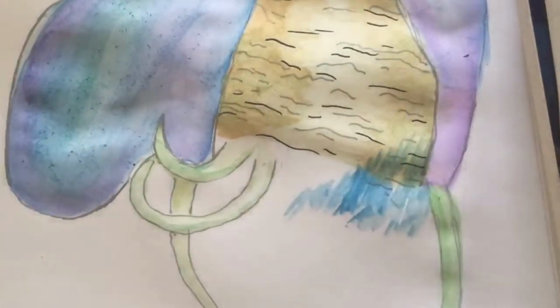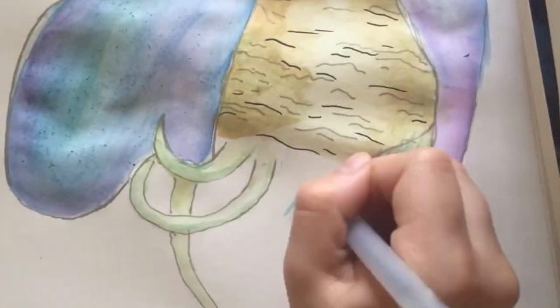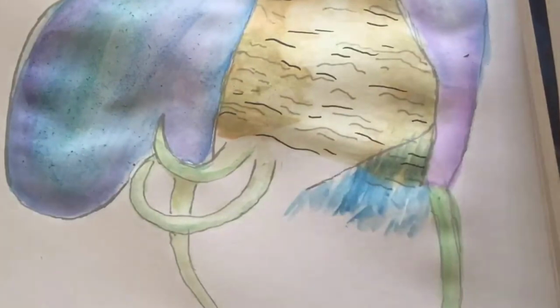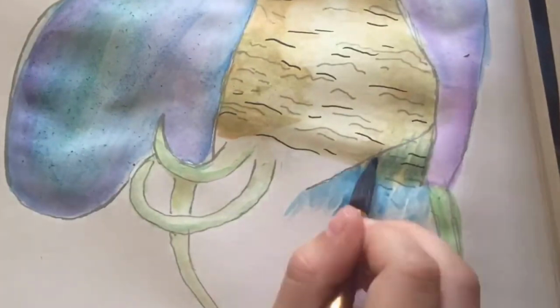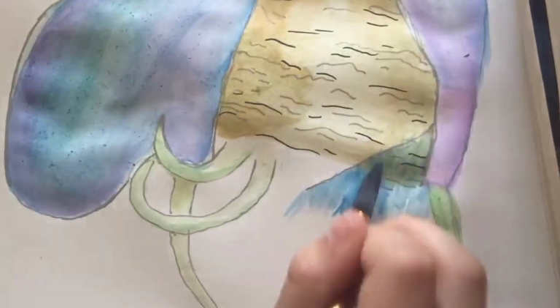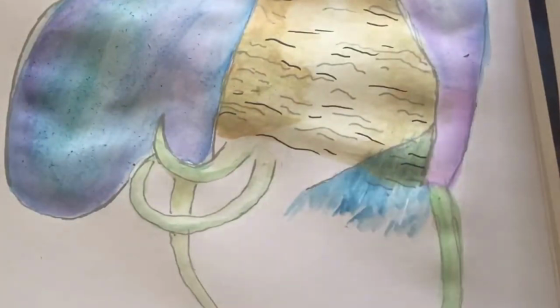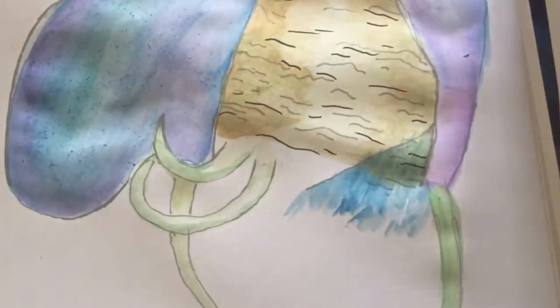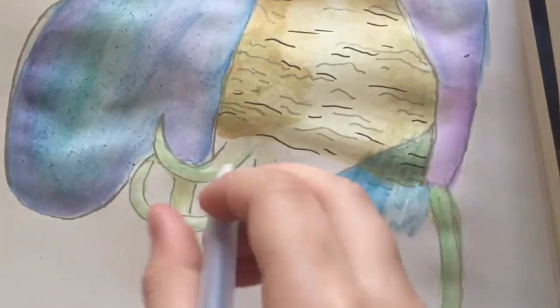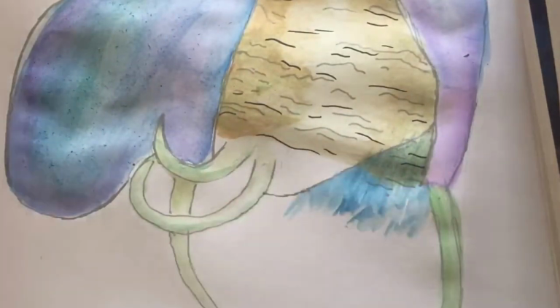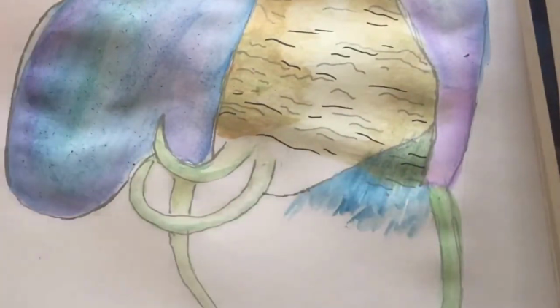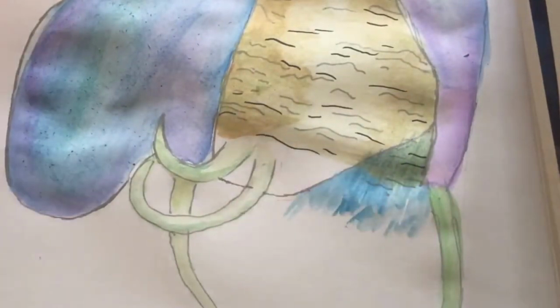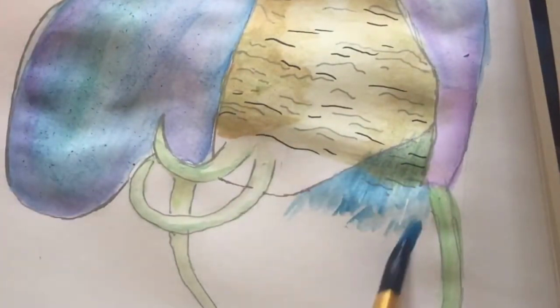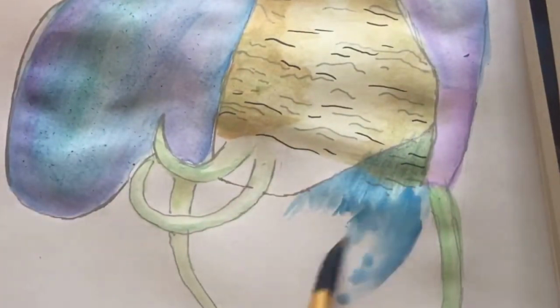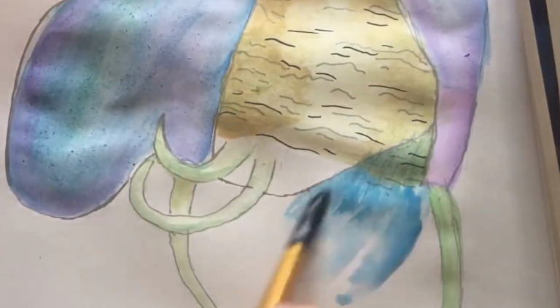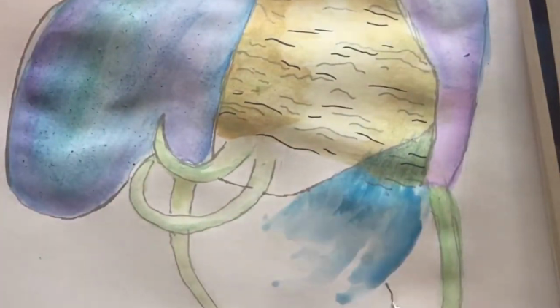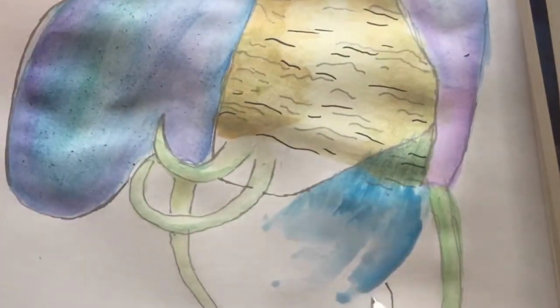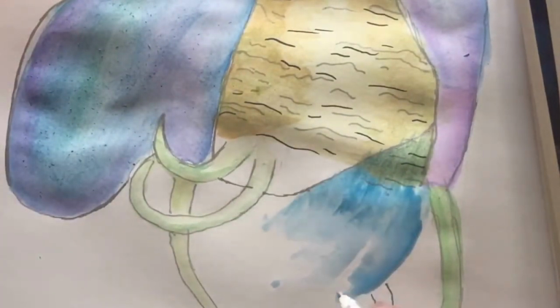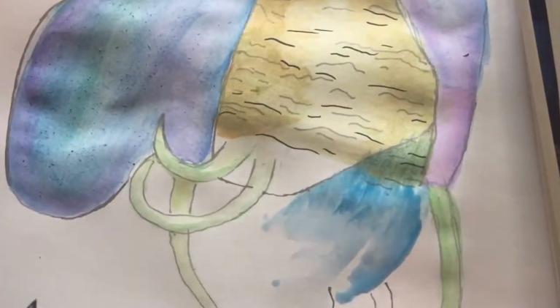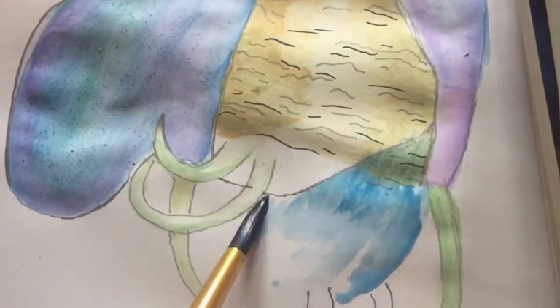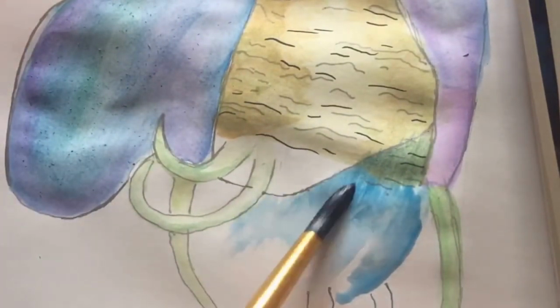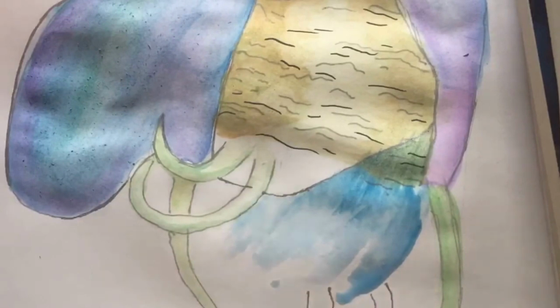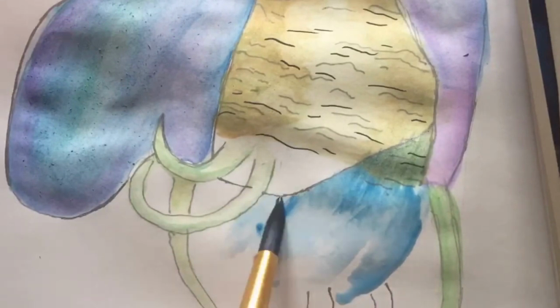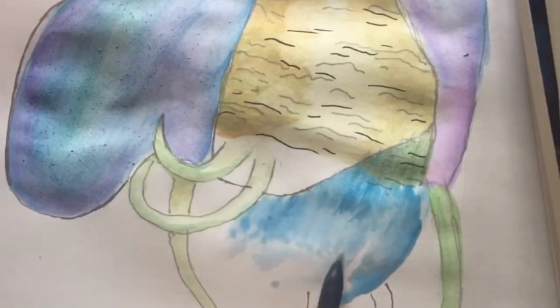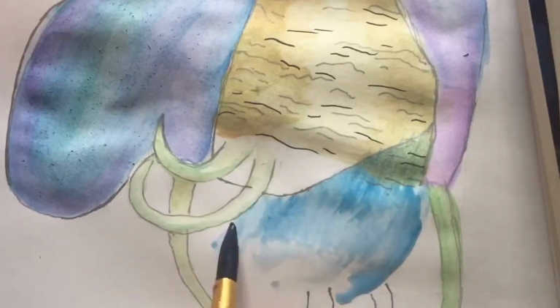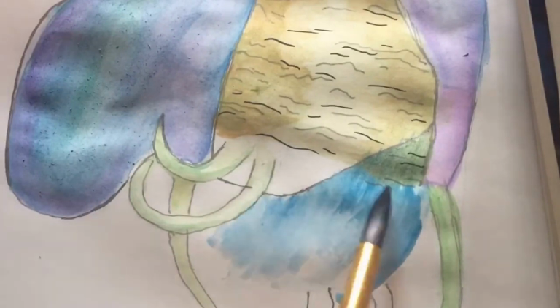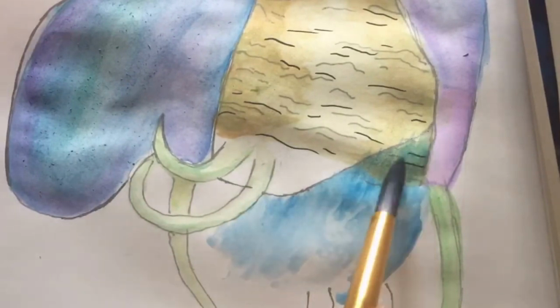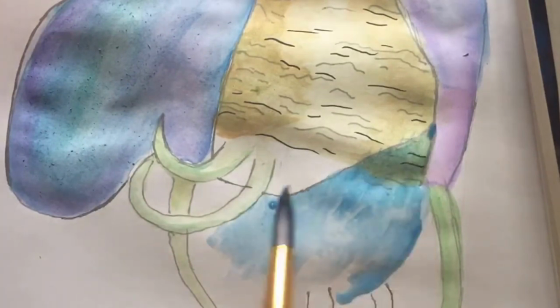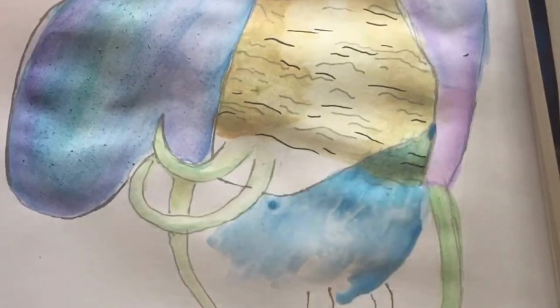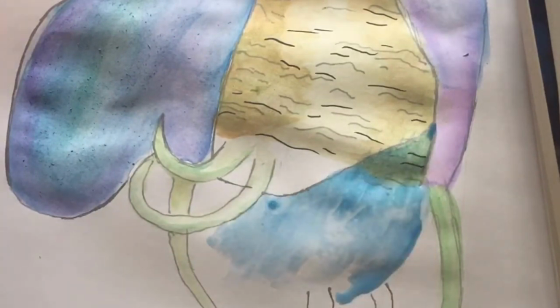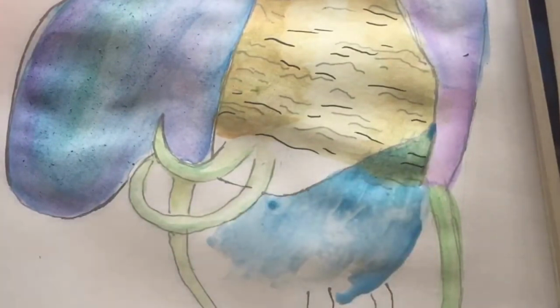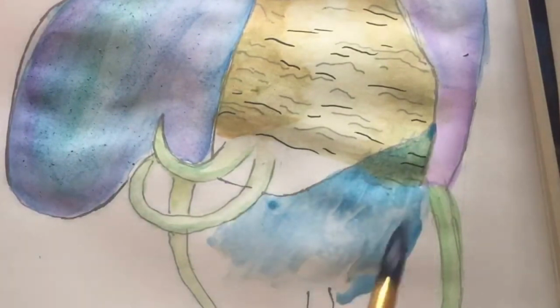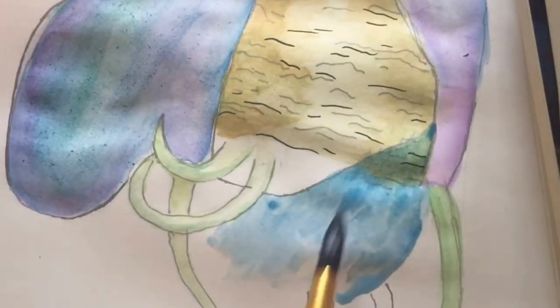Now we're starting on the feathers. There are all sorts of colors, so we just start with blue, then add on the purple and green and all sorts of colors, because we like colors. The colors are cool.